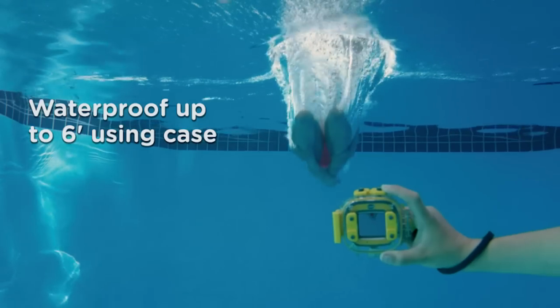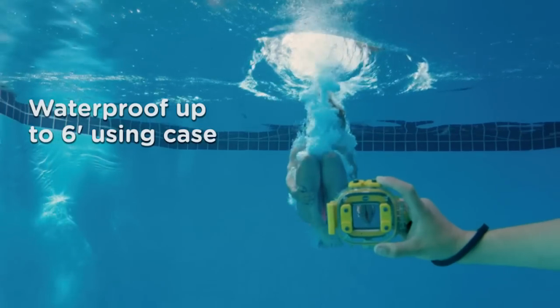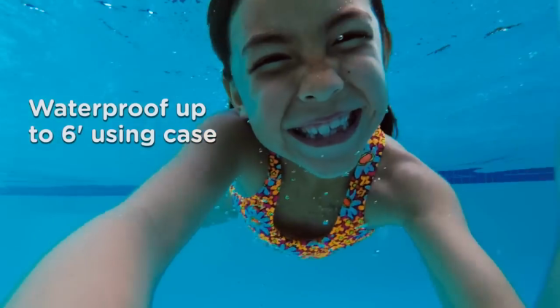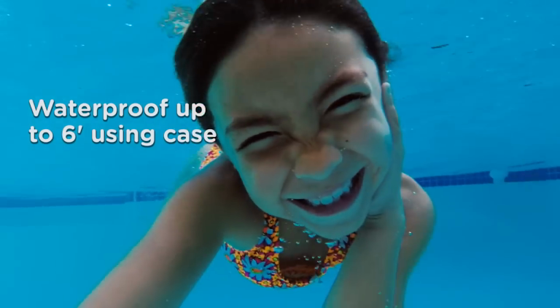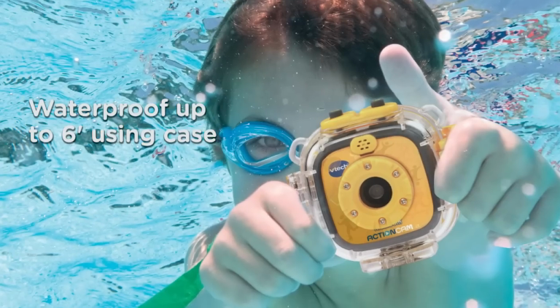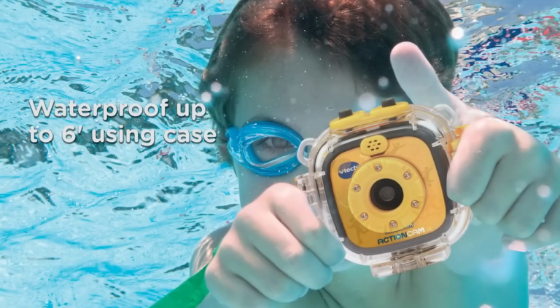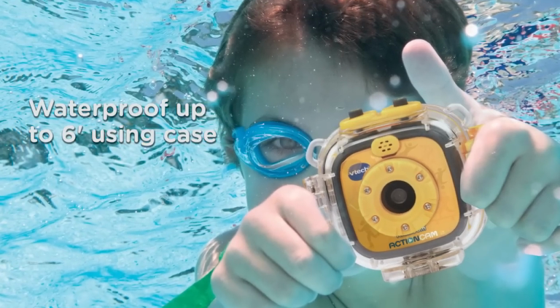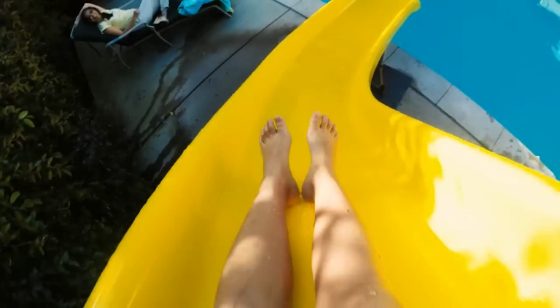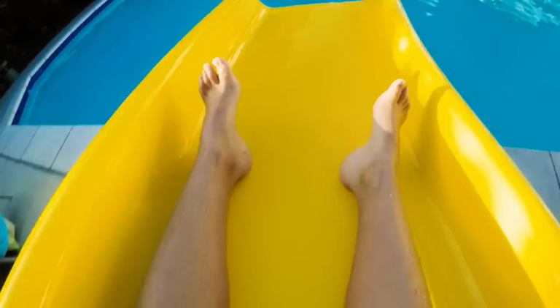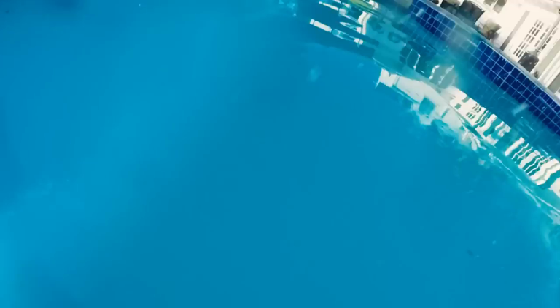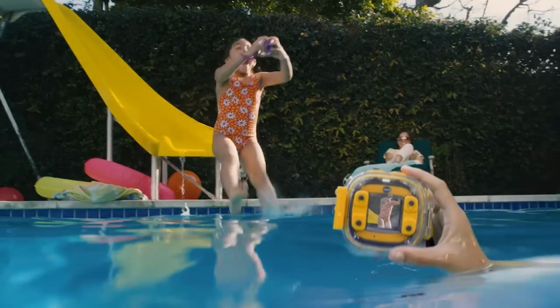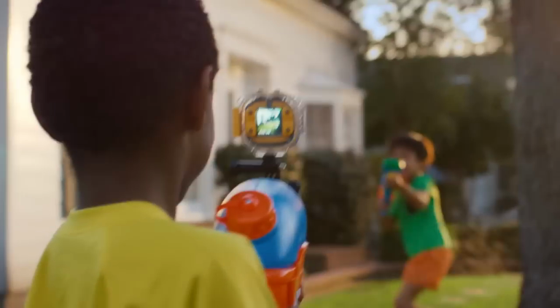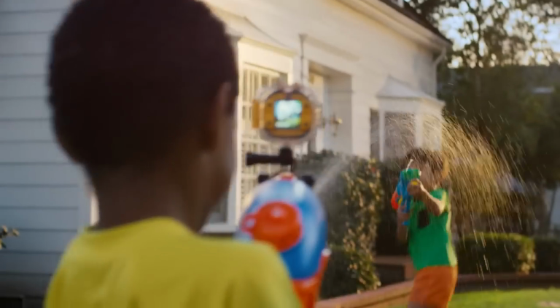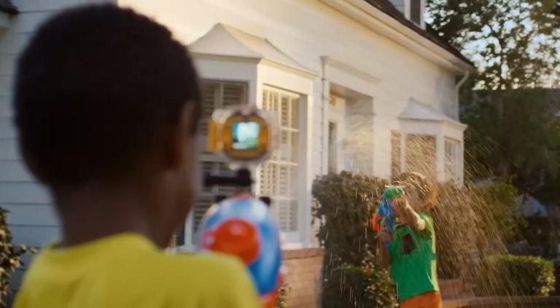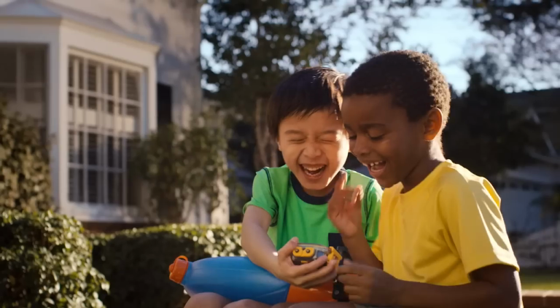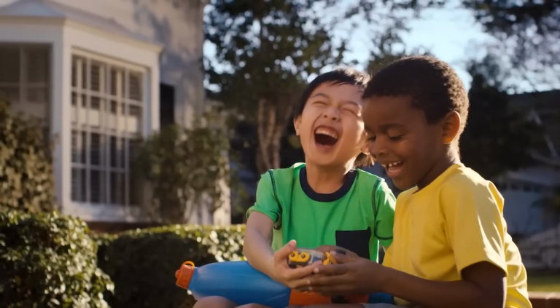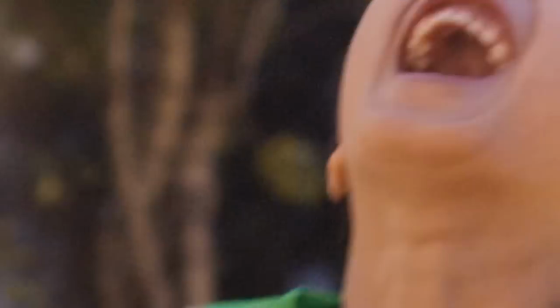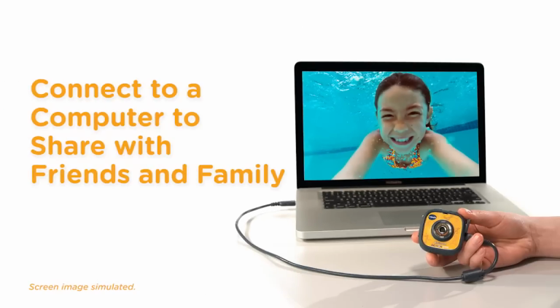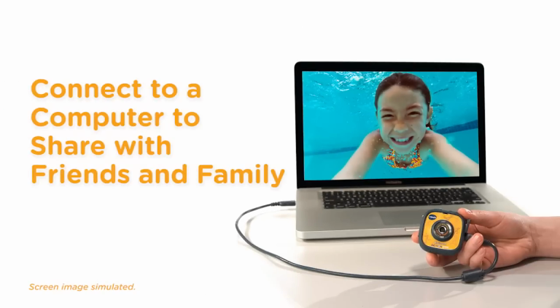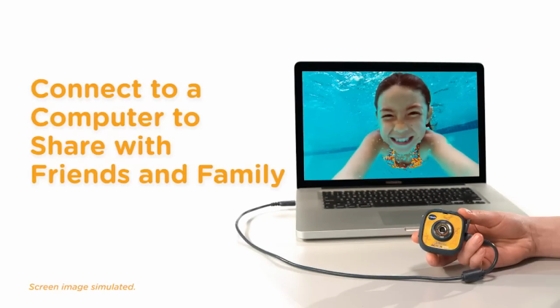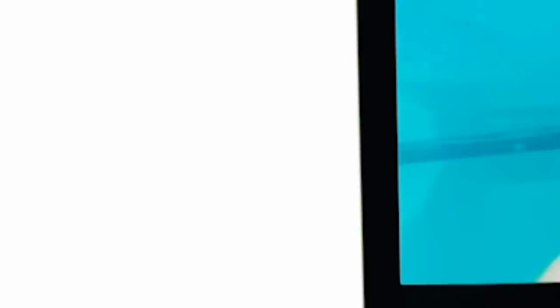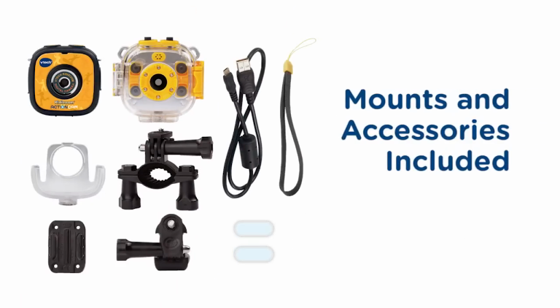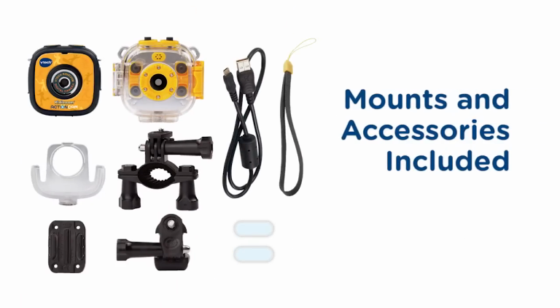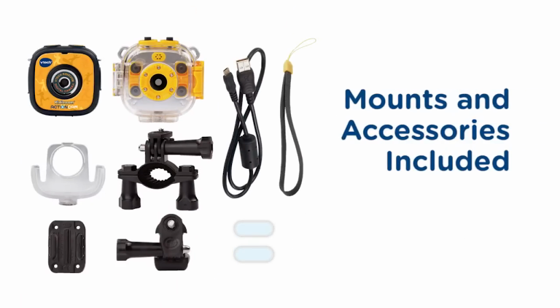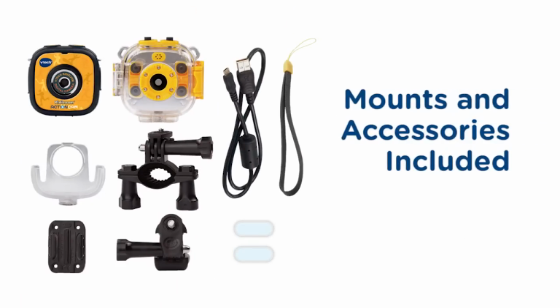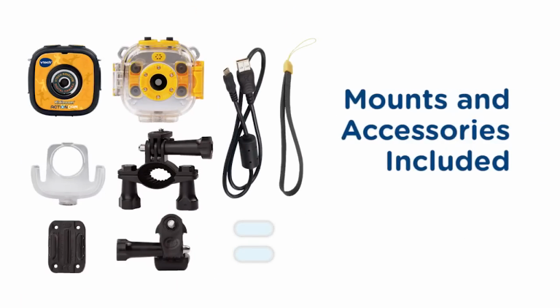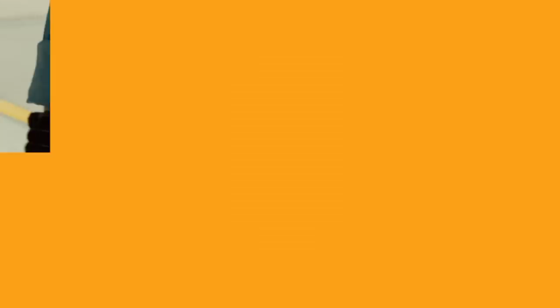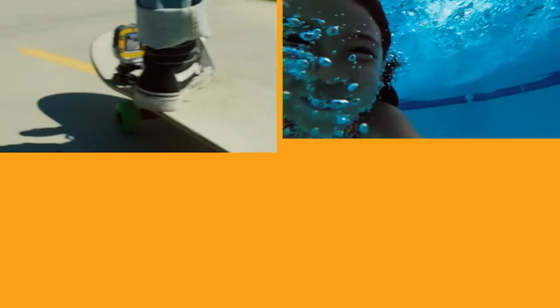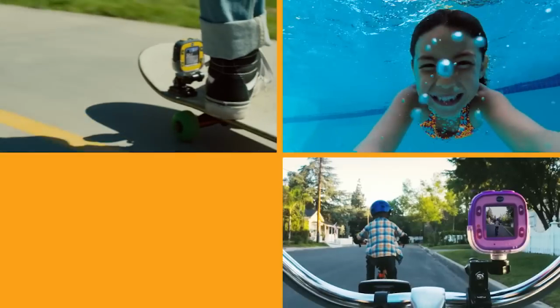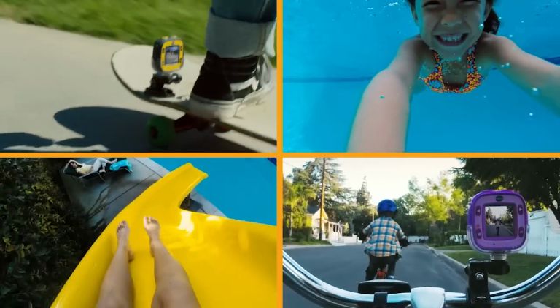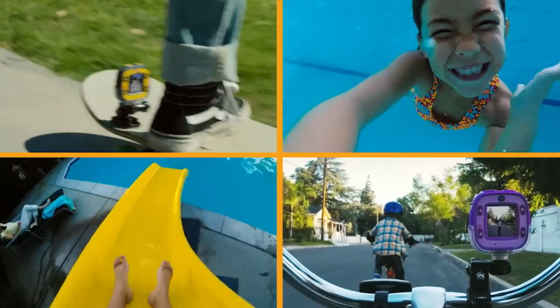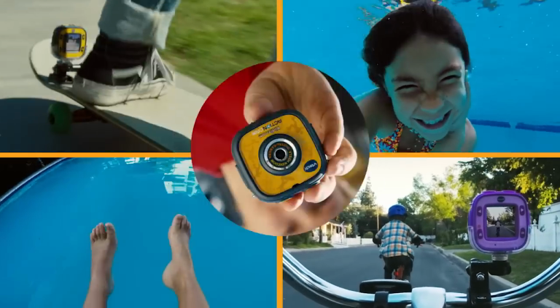The action cam is safe underwater up to six feet deep. Whether they're sliding, swimming, or playing in the yard, they can catch it all and share their fun with you. With all the included mounts and accessories, they'll discover even more ways to film their own adventures.